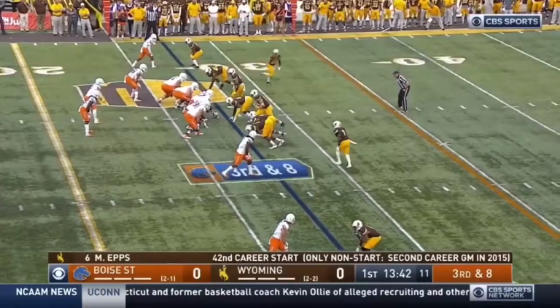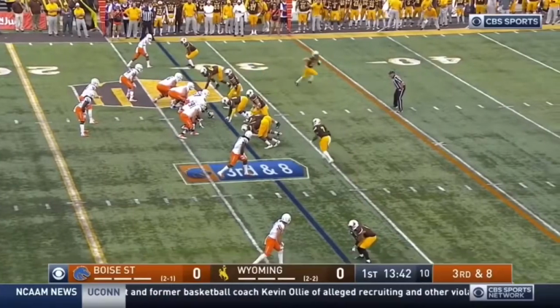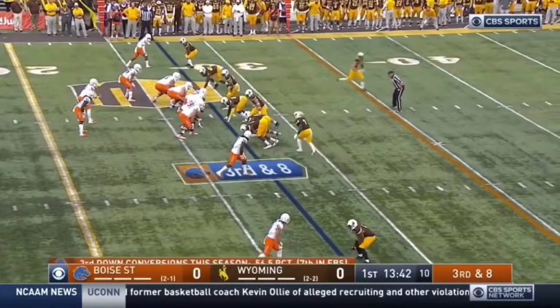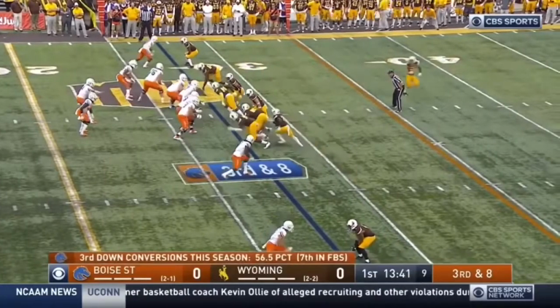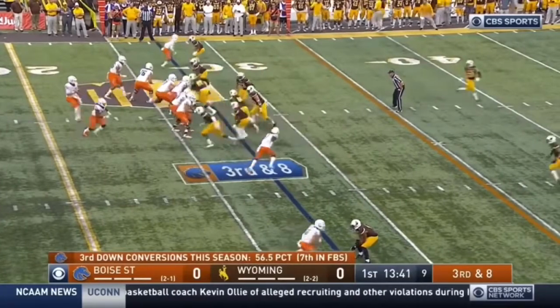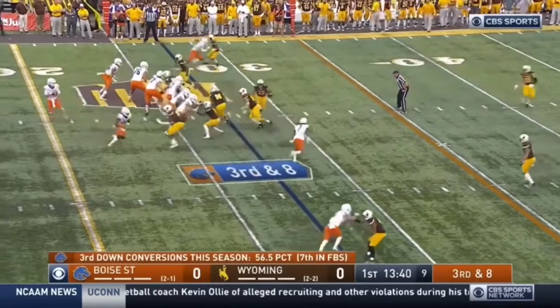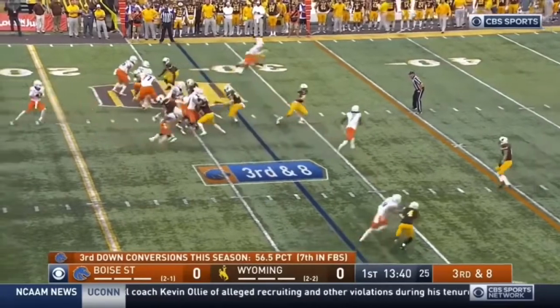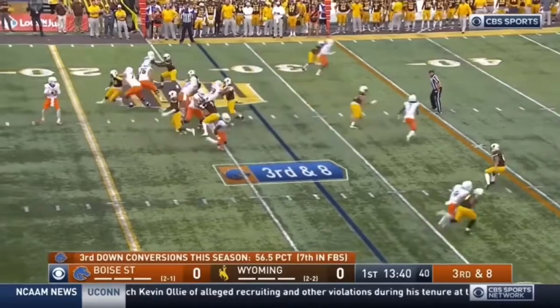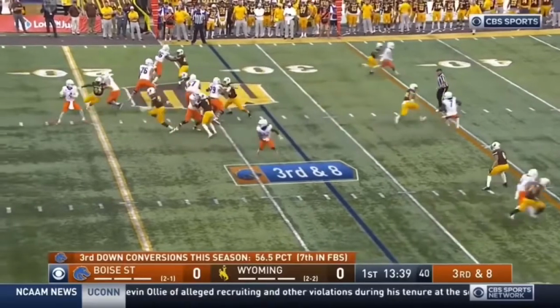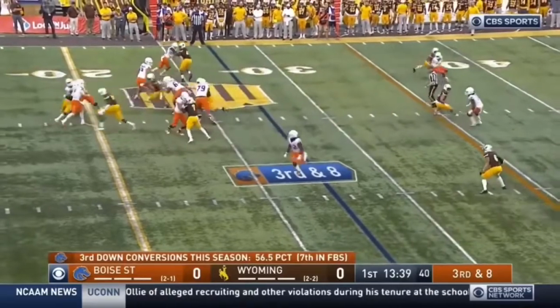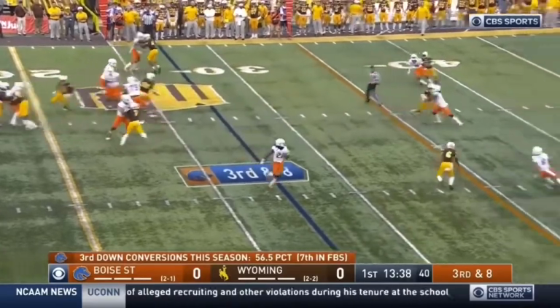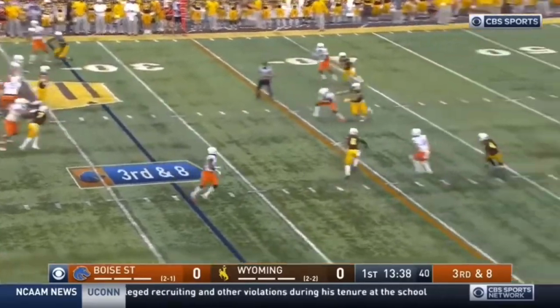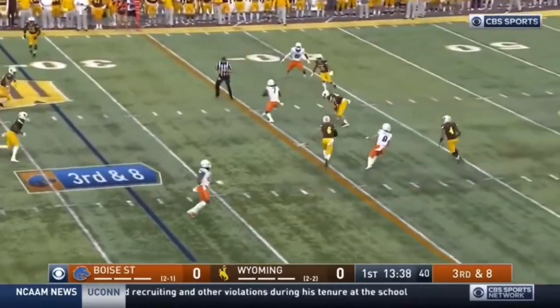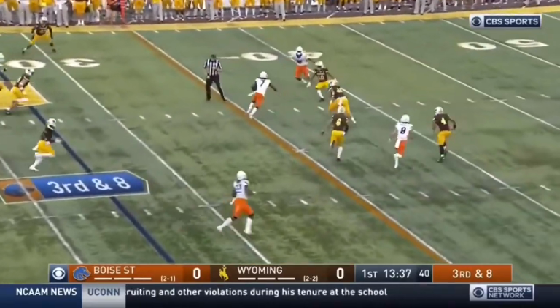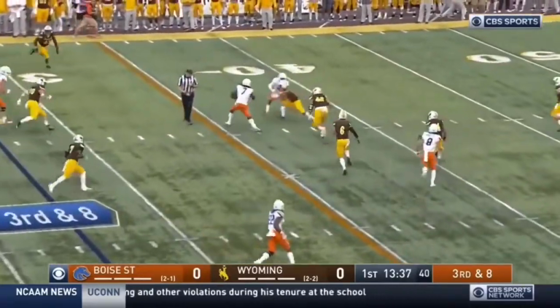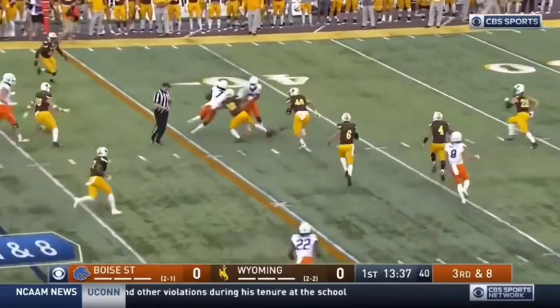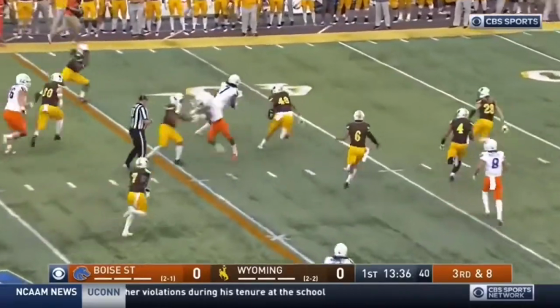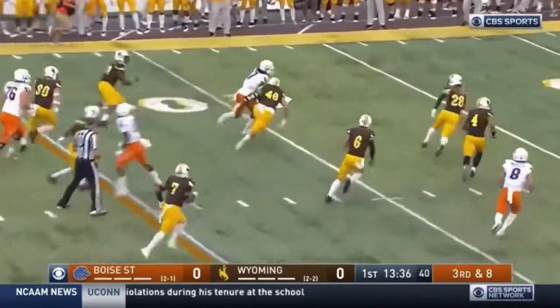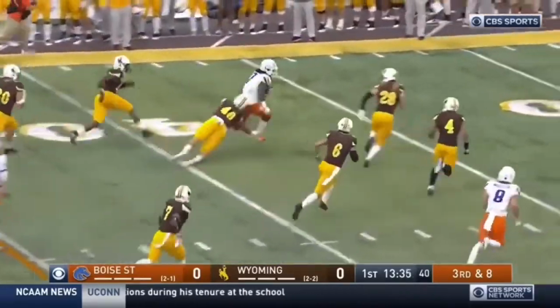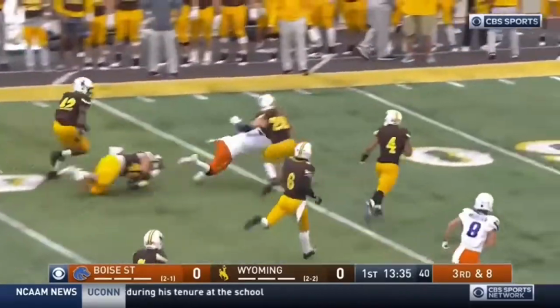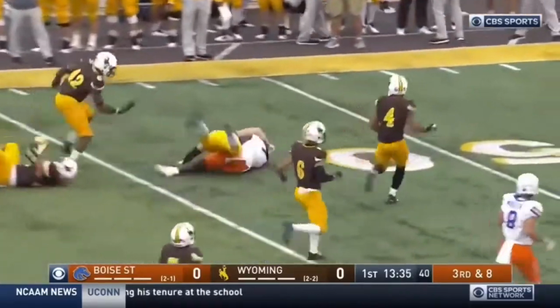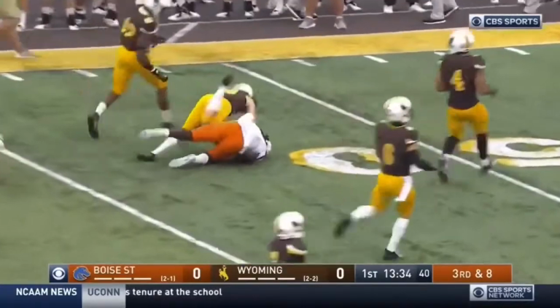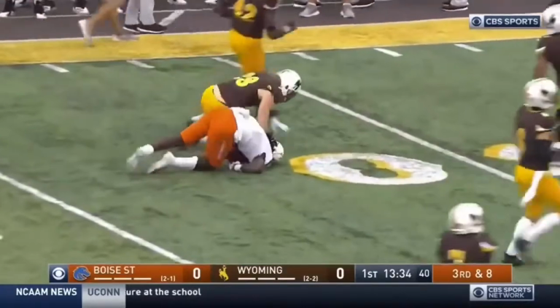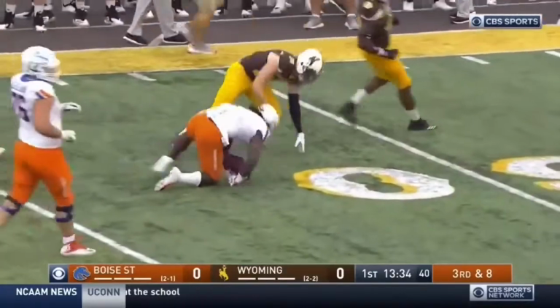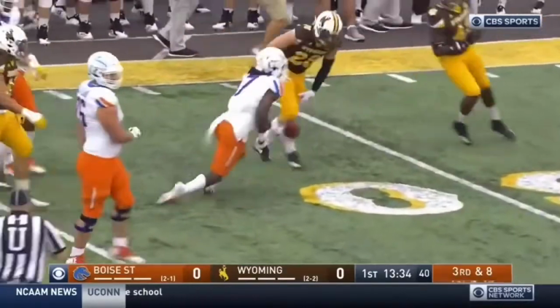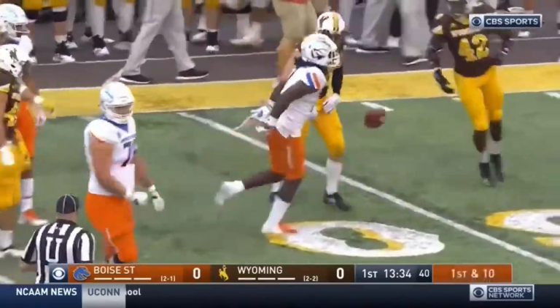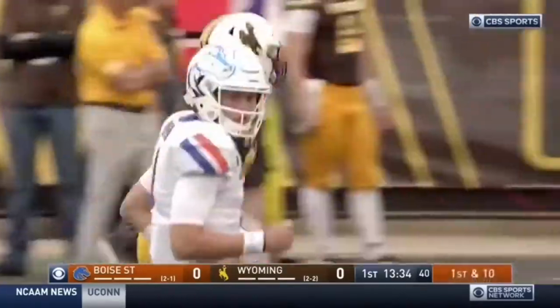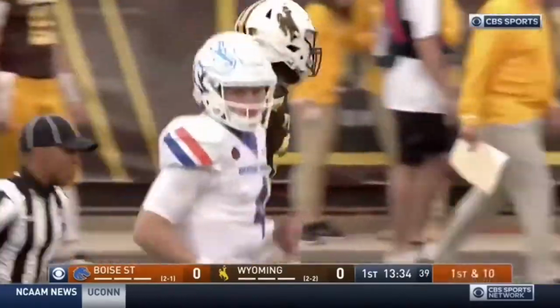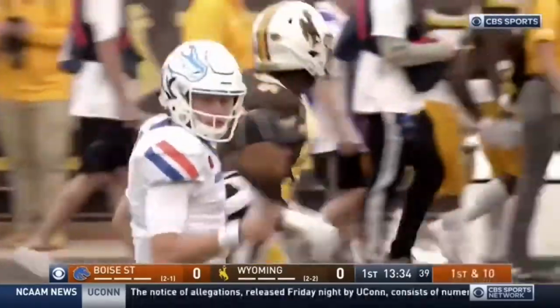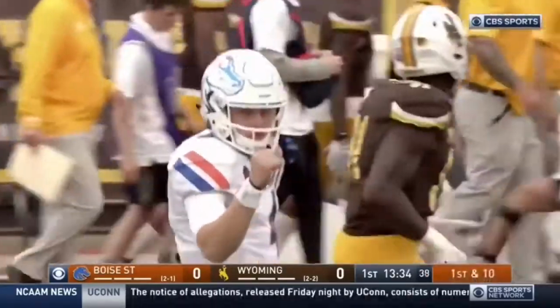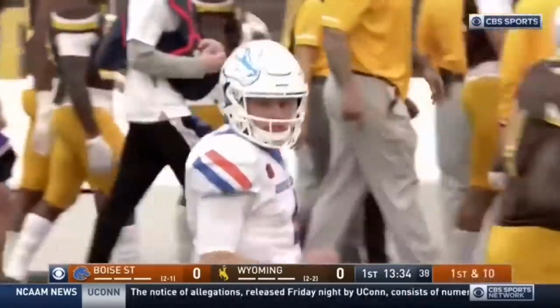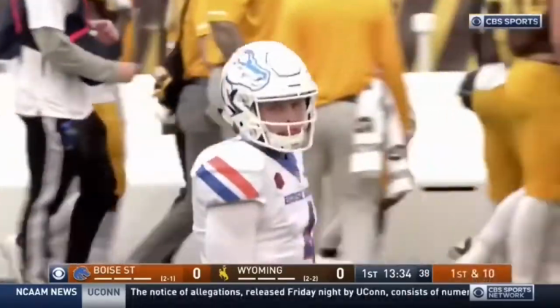3rd and 8 on the opening possession for Boise State. Rippon over the middle on 3rd and 8 — caught, first down and more across the 45-yard line. A.J. Richardson finally brought down.